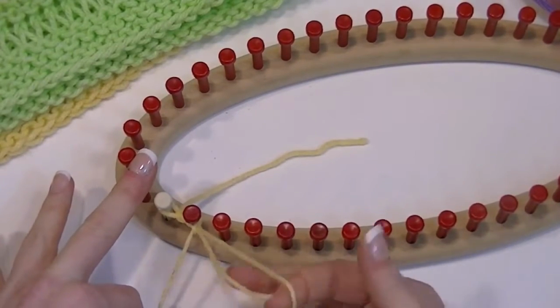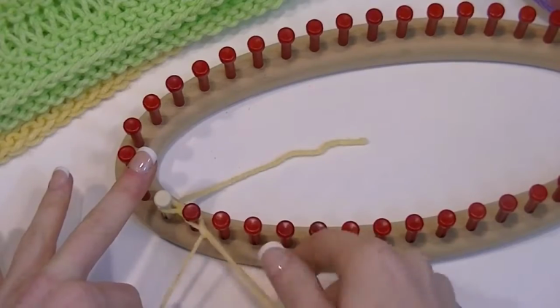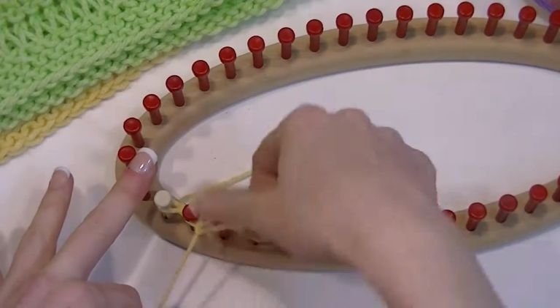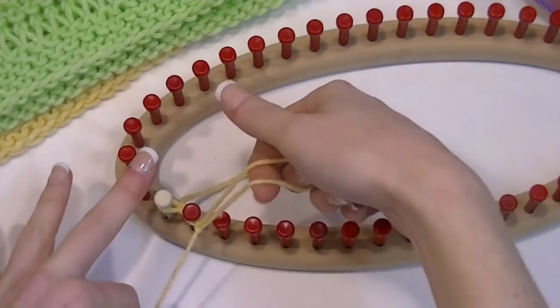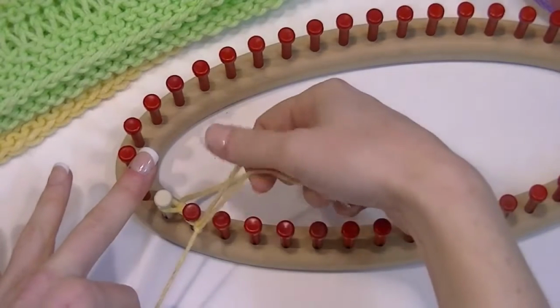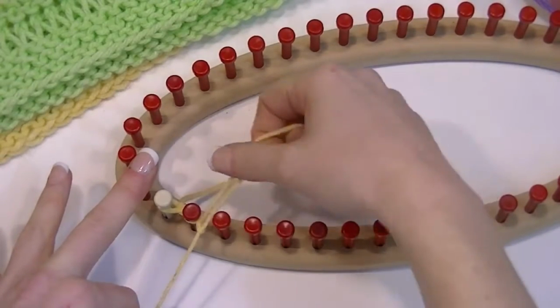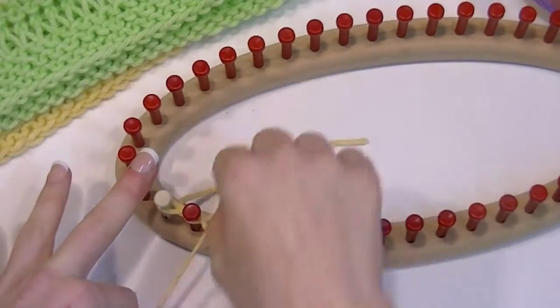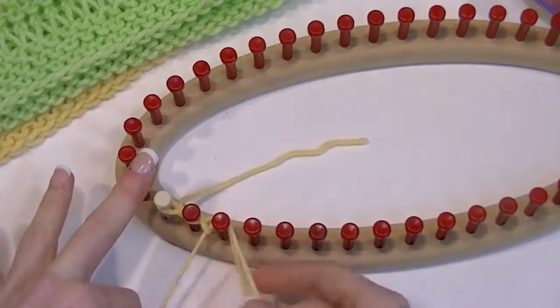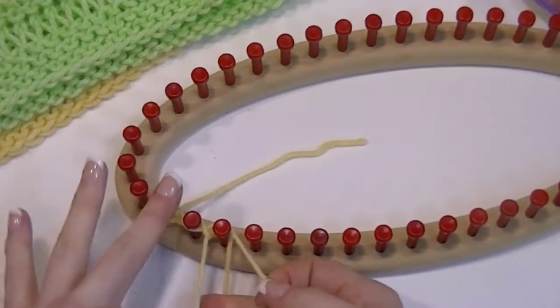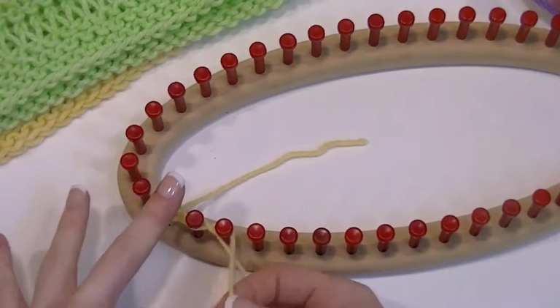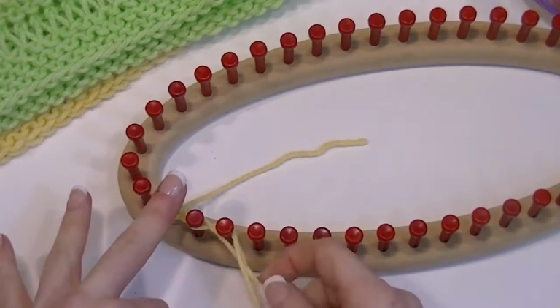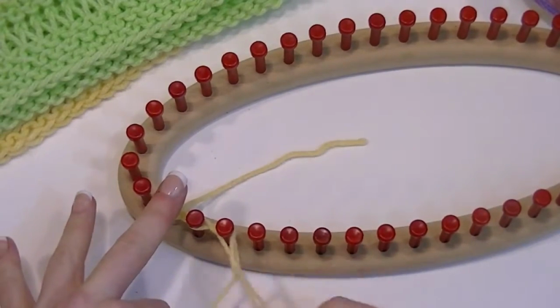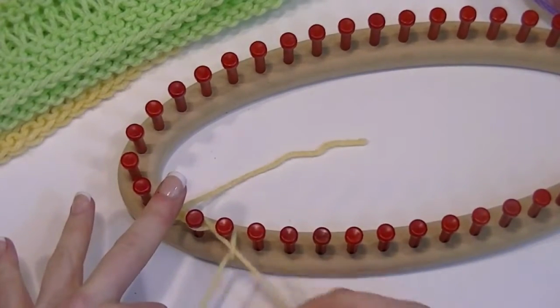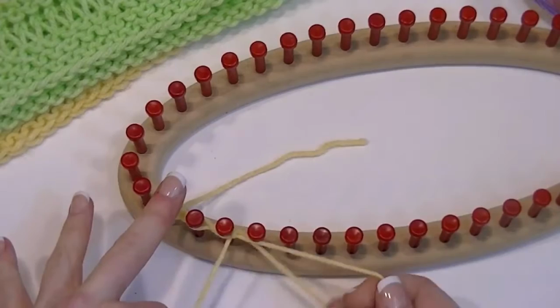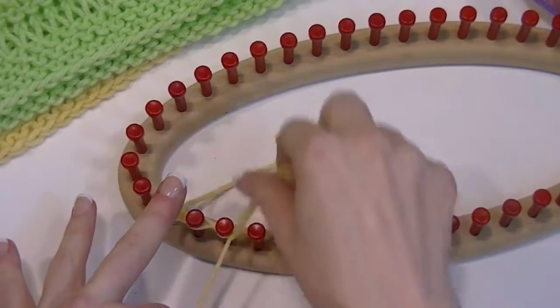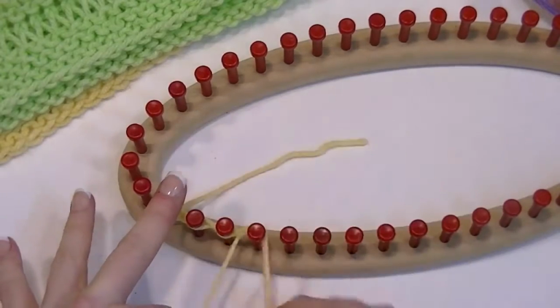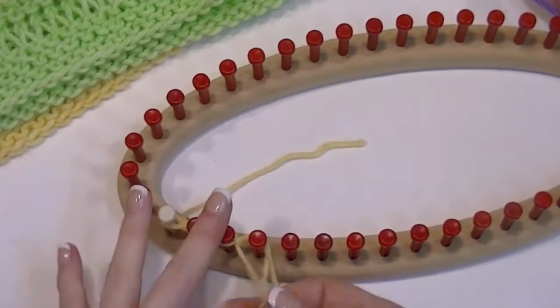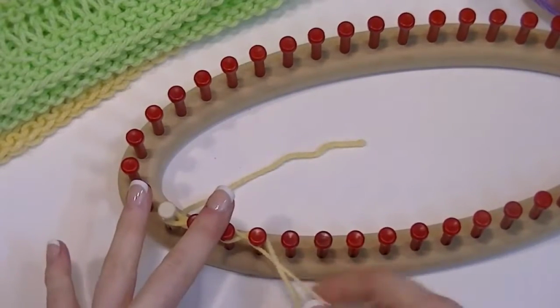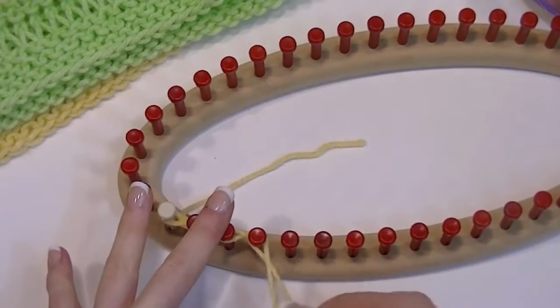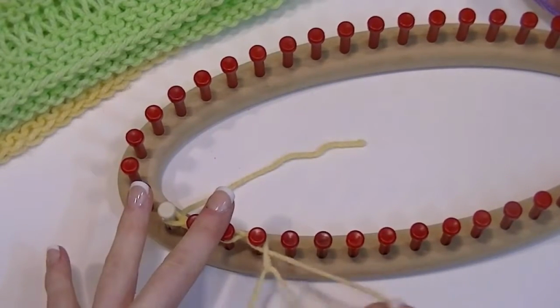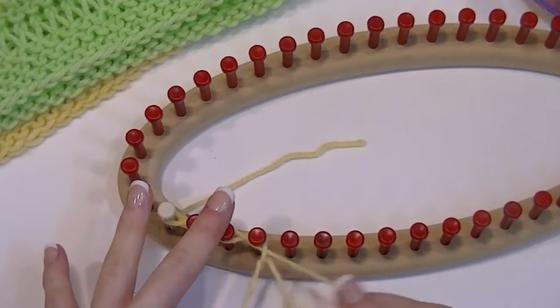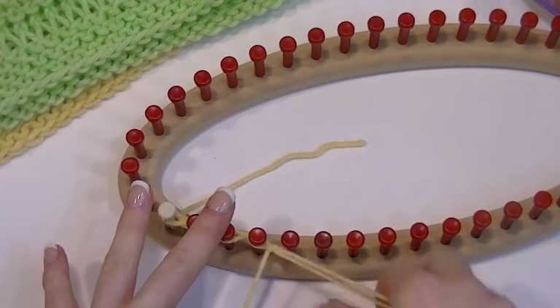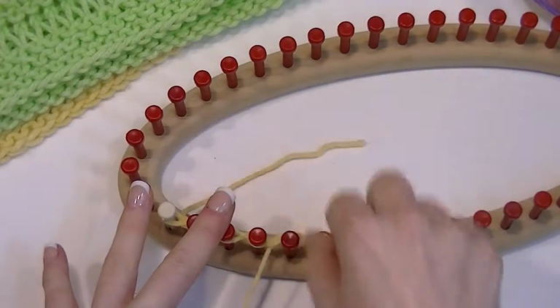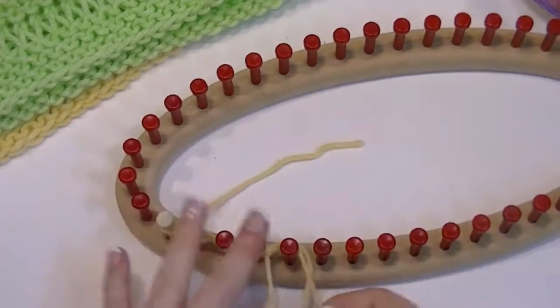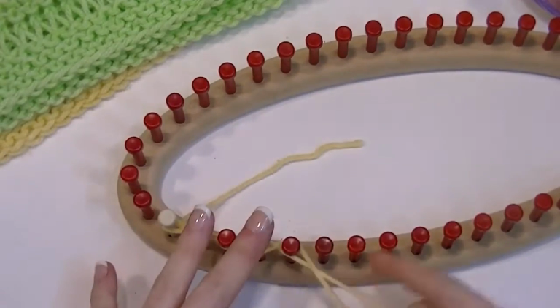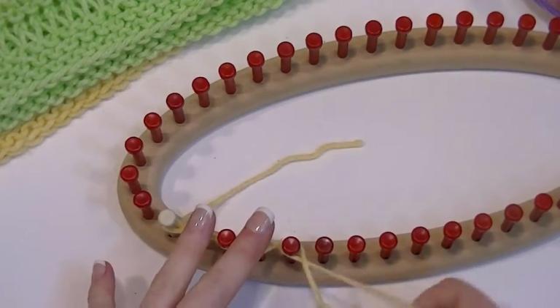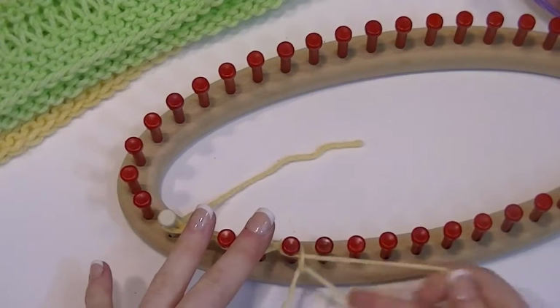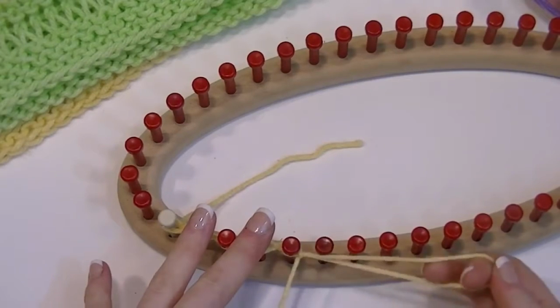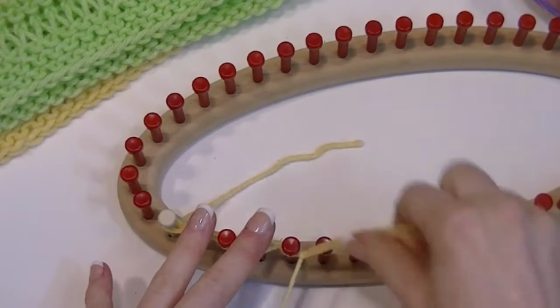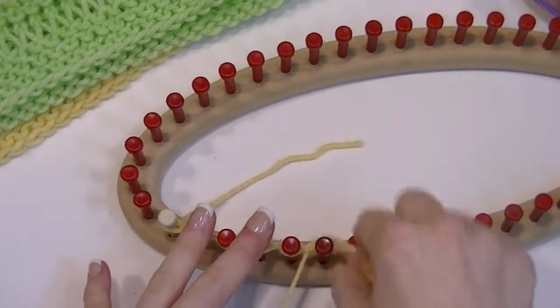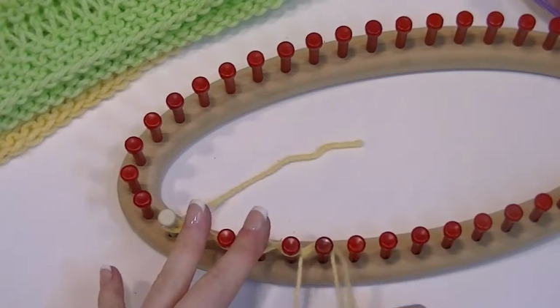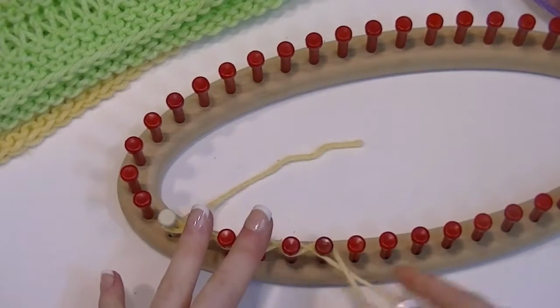Each time you put that loop — both strands — behind the next peg, and then you tighten it. You do this all the way around the loom.